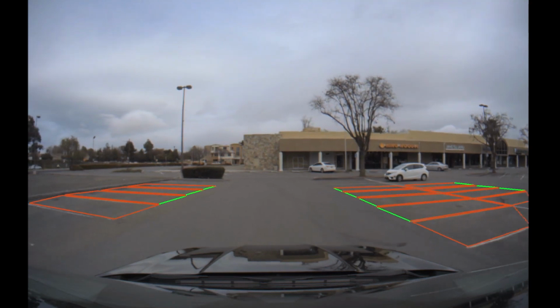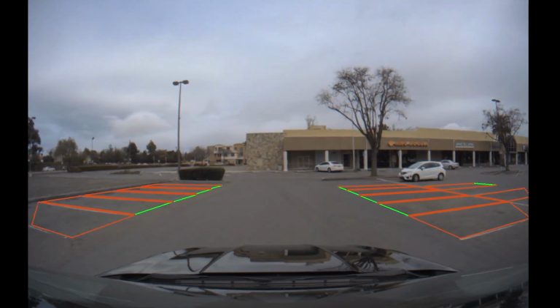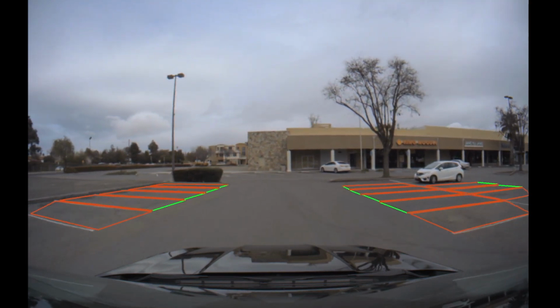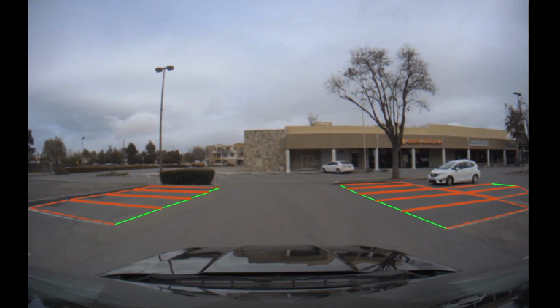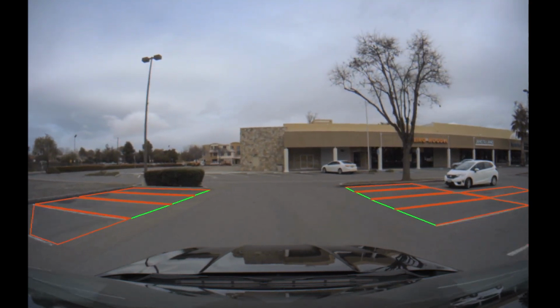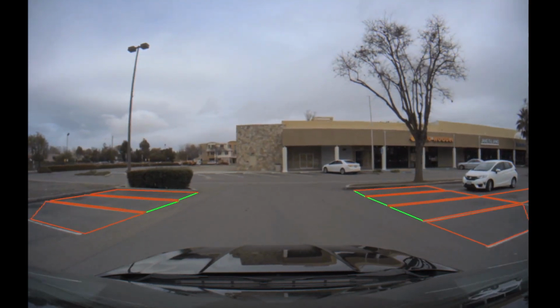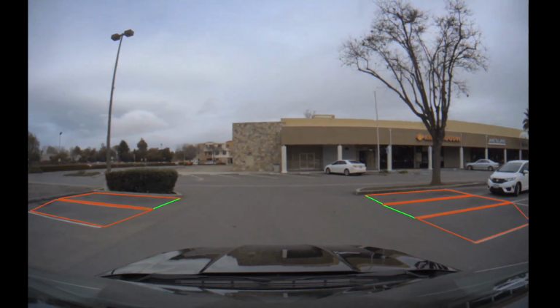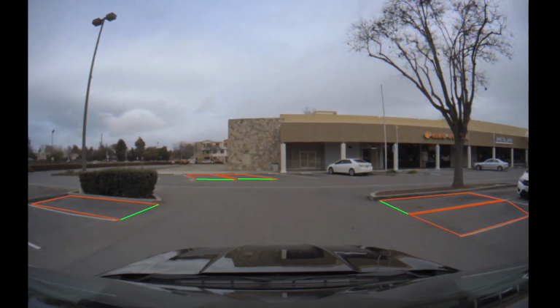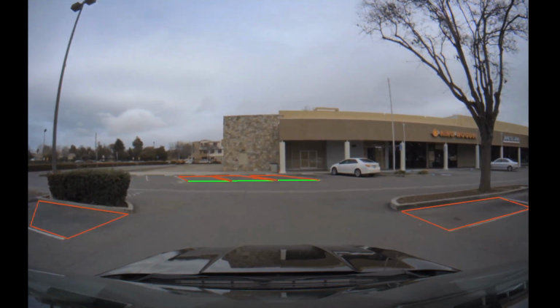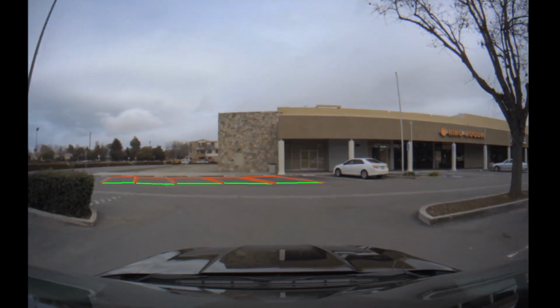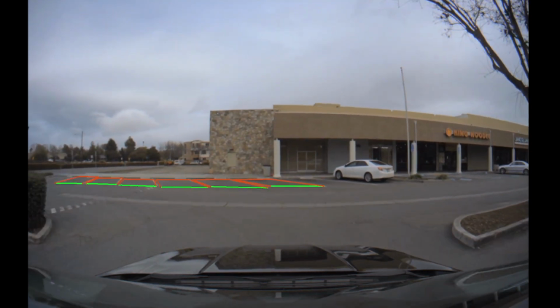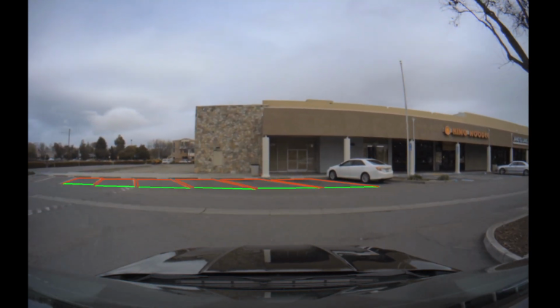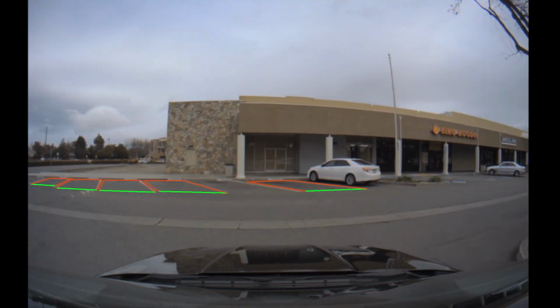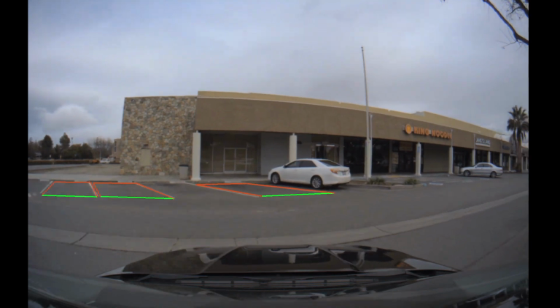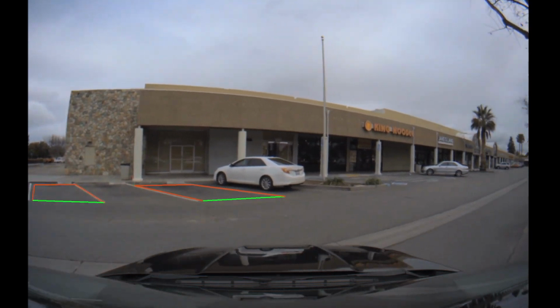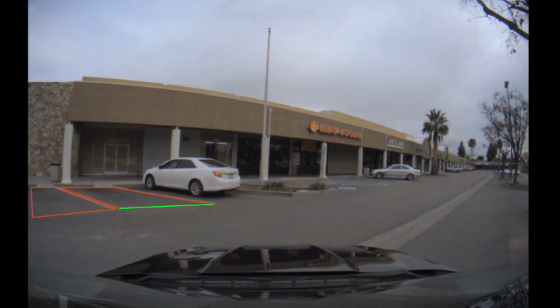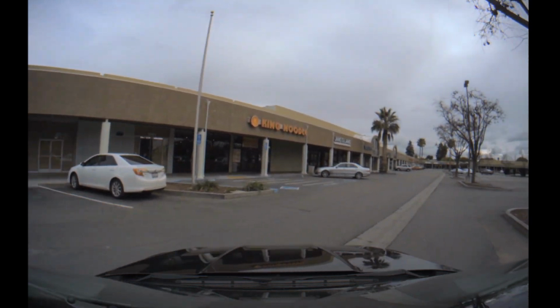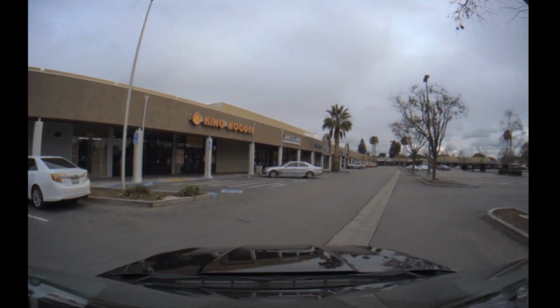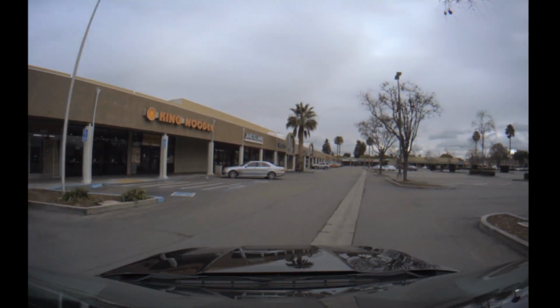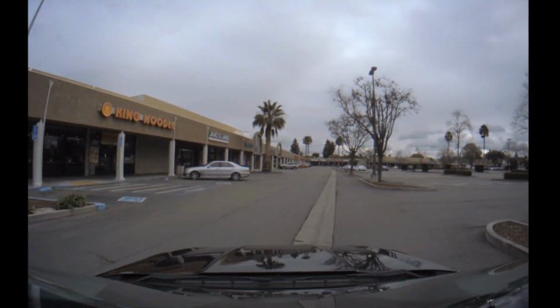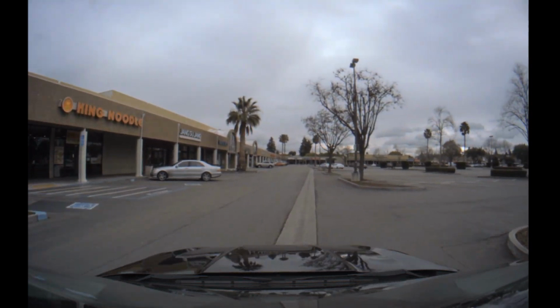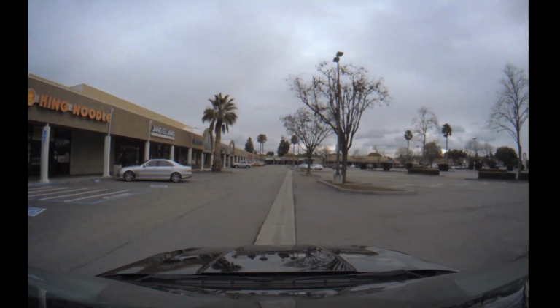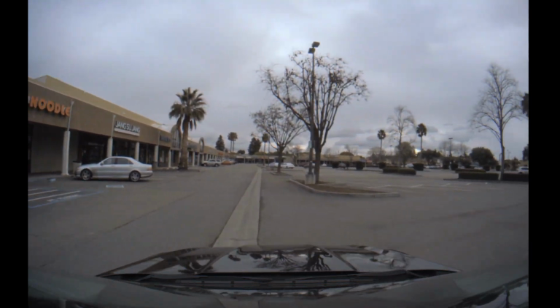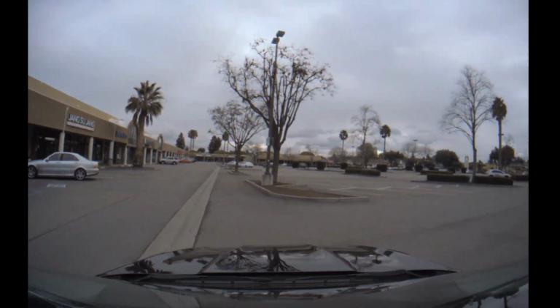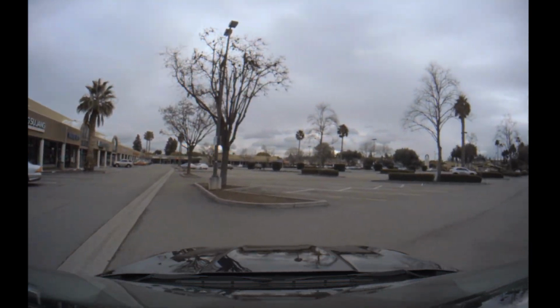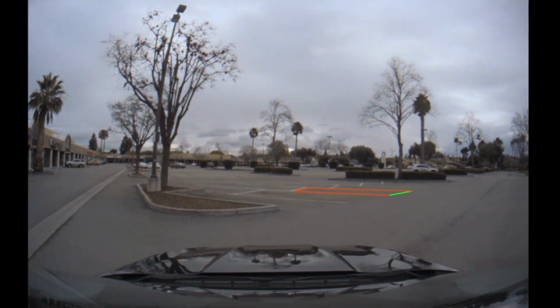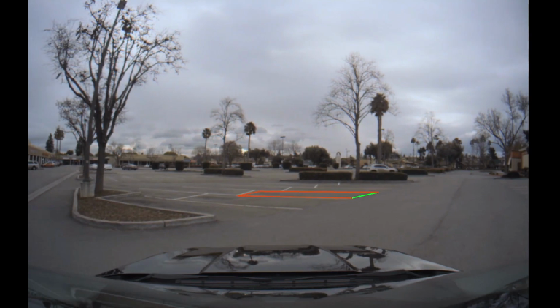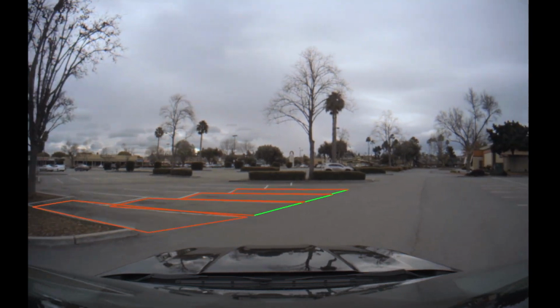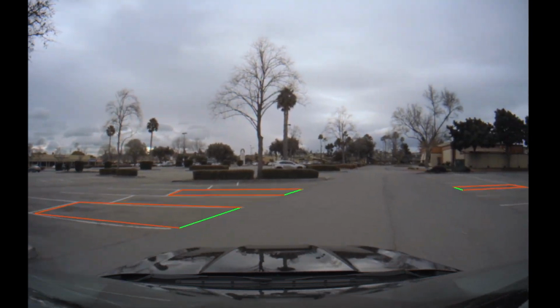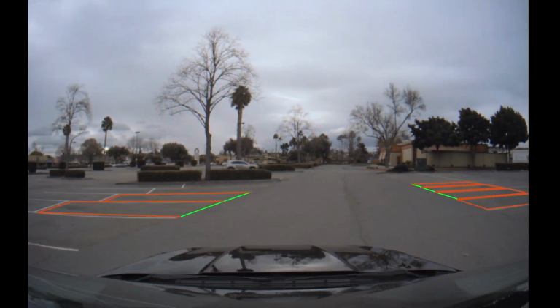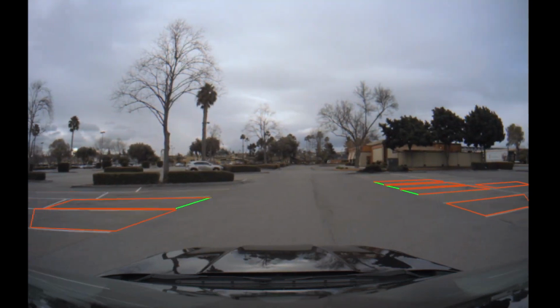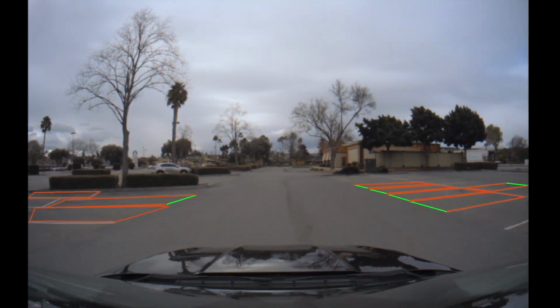We are observing that ParkNet is correctly detecting parking spot shapes and entry lines regardless of the space's geometry or its orientation with respect to the ego car, in this case detecting slanted or angled parking spaces.